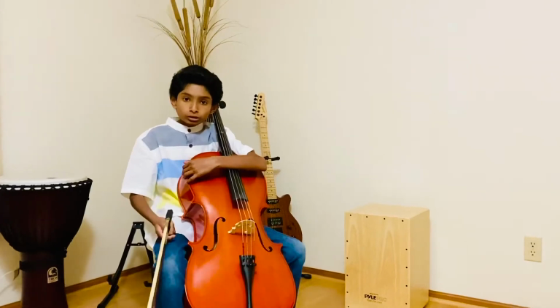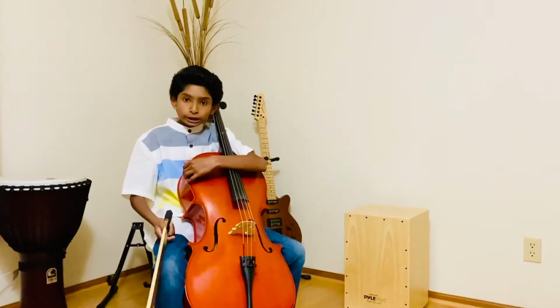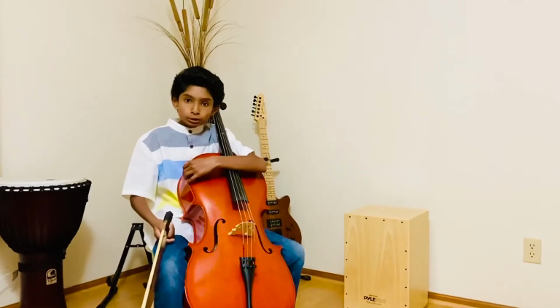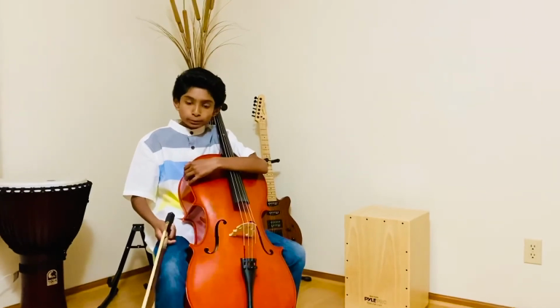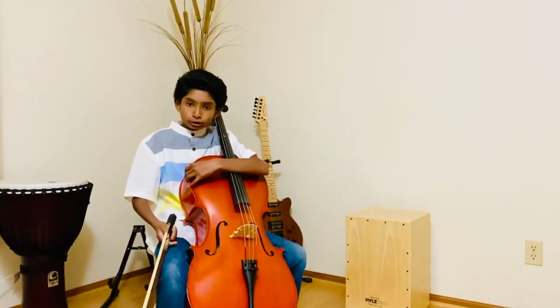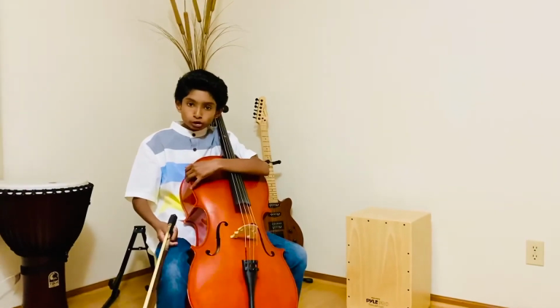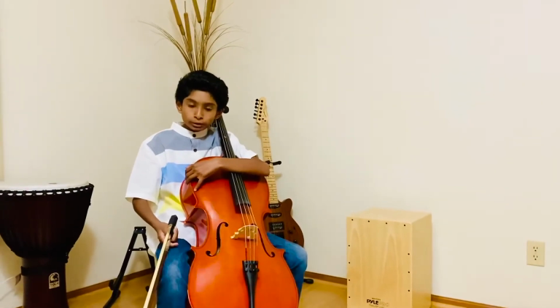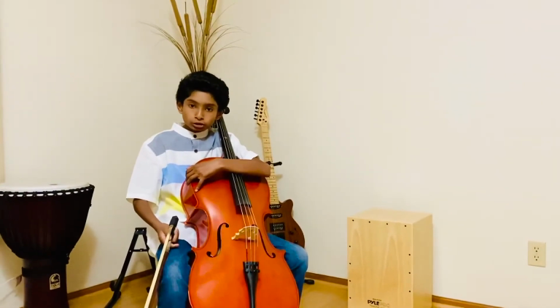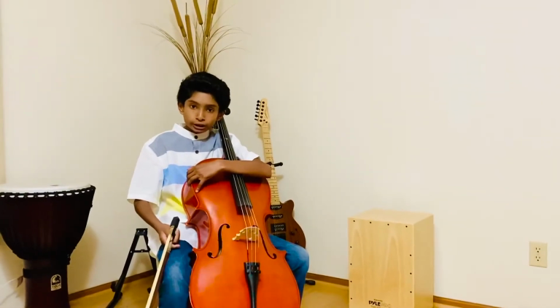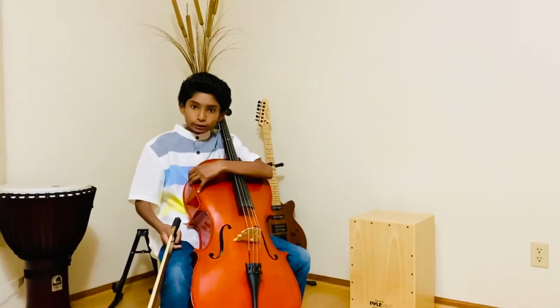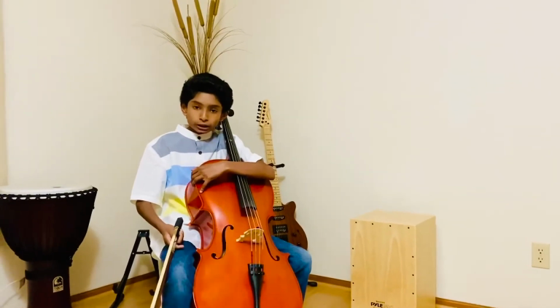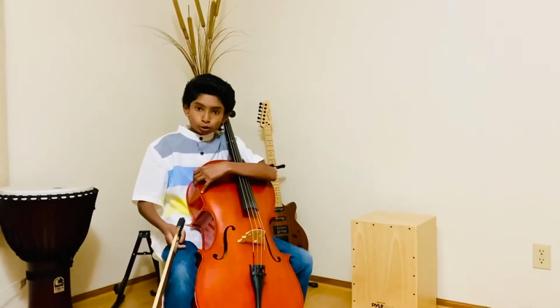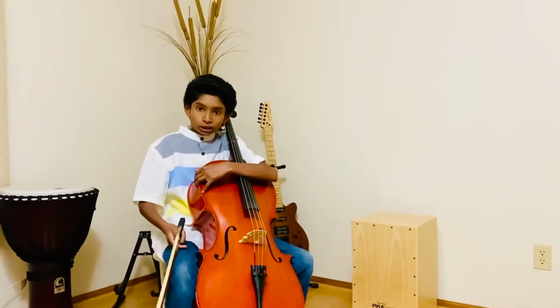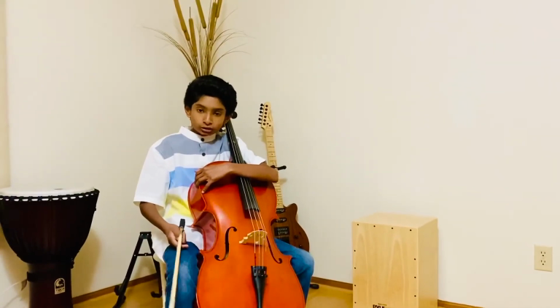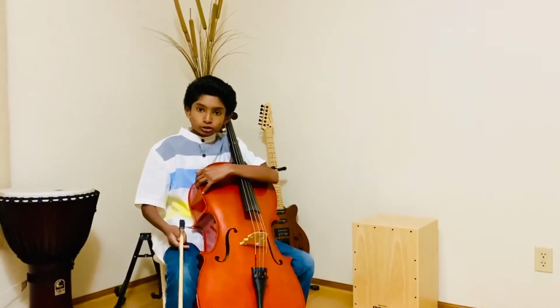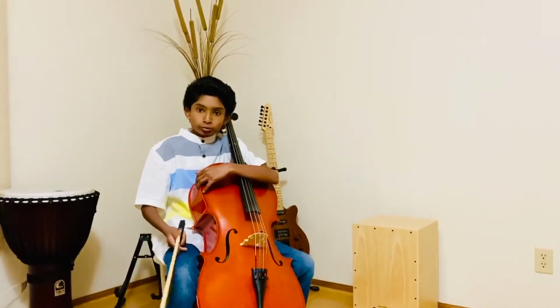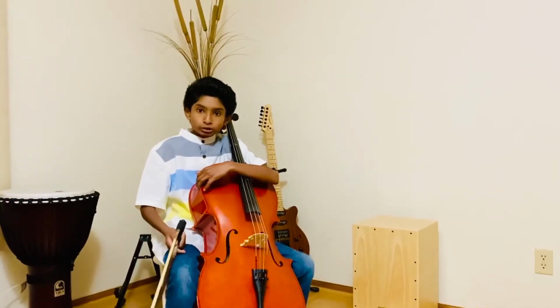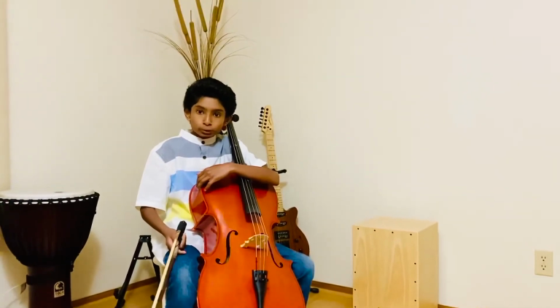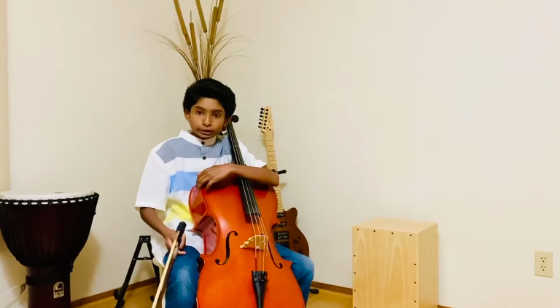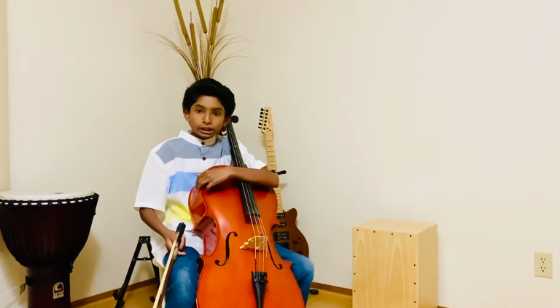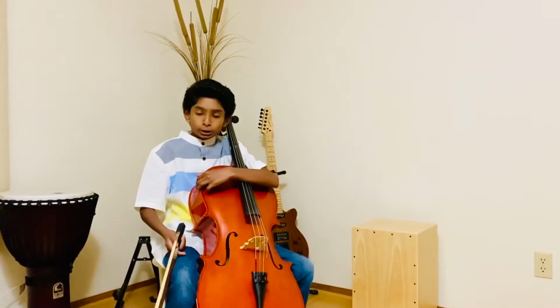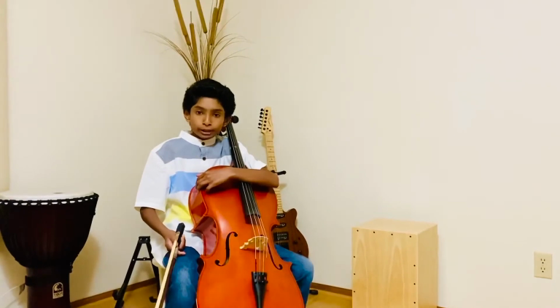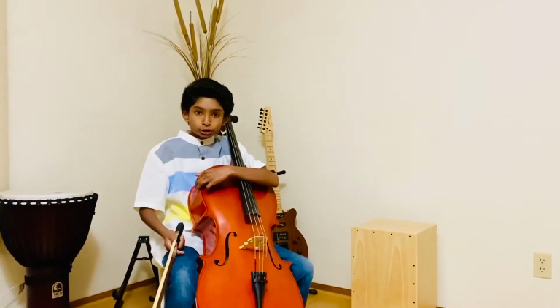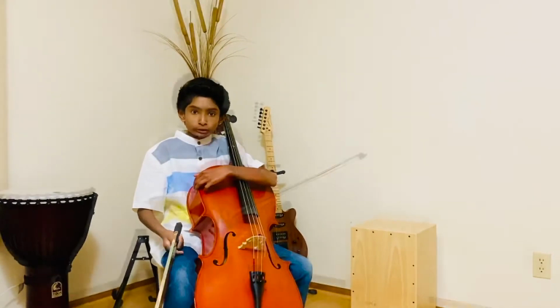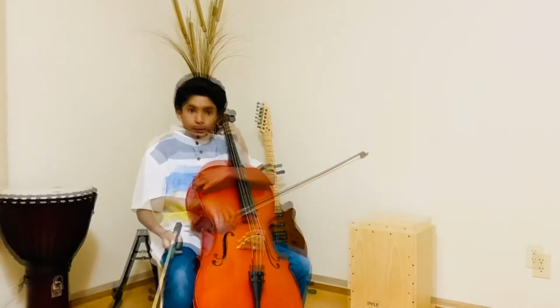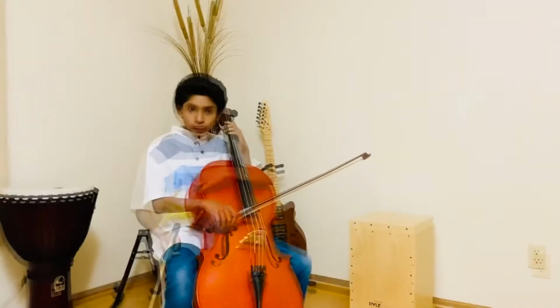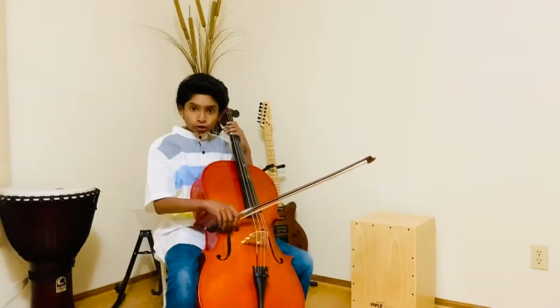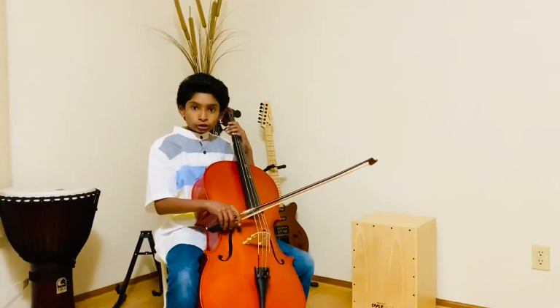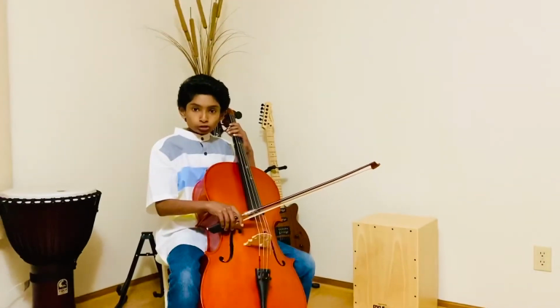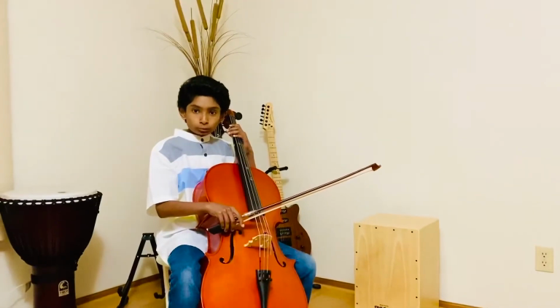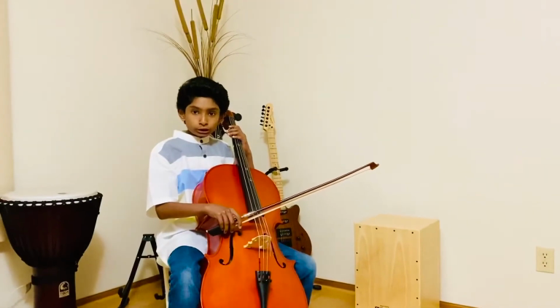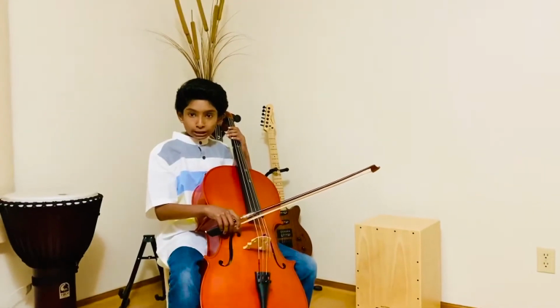Today I'm going to be playing C major scales in two octaves in various bowing and arpeggio. First, let's start with detaché.